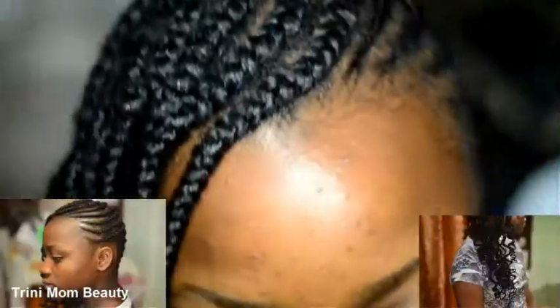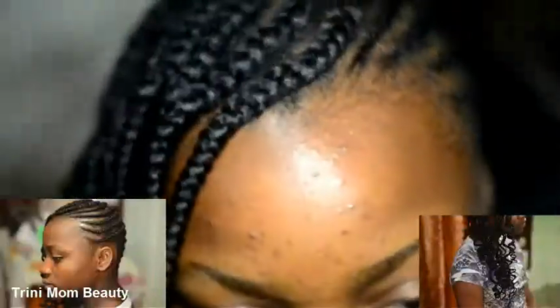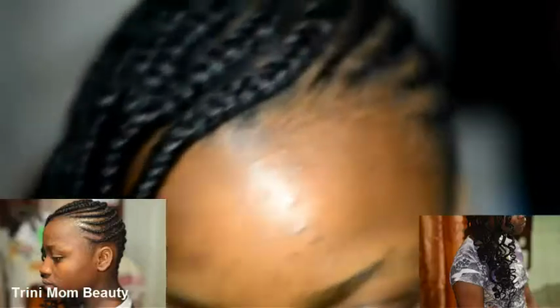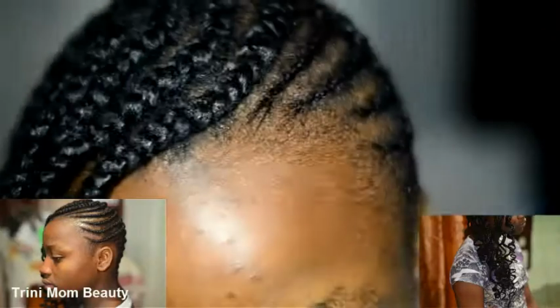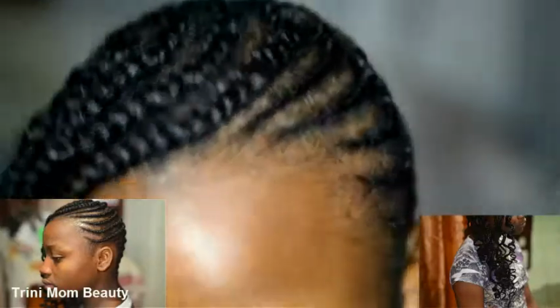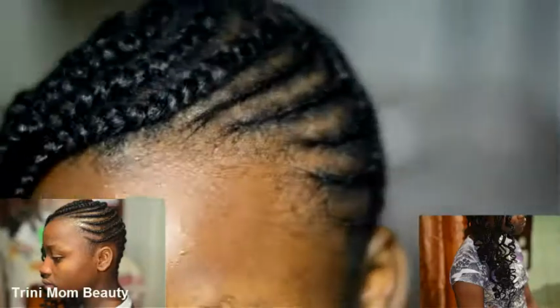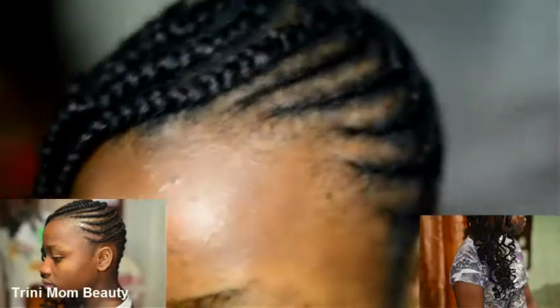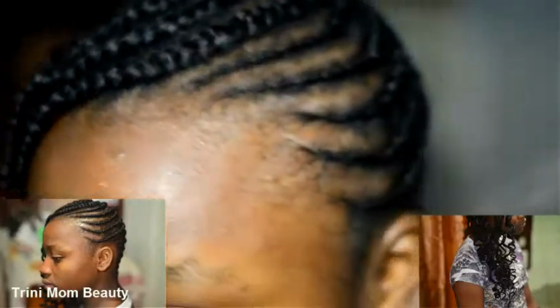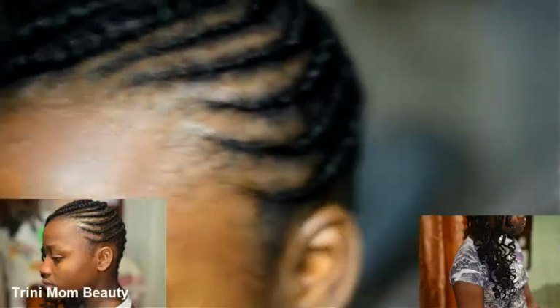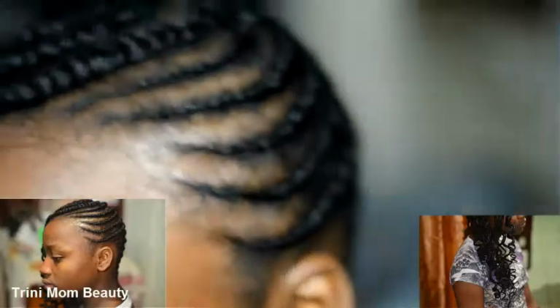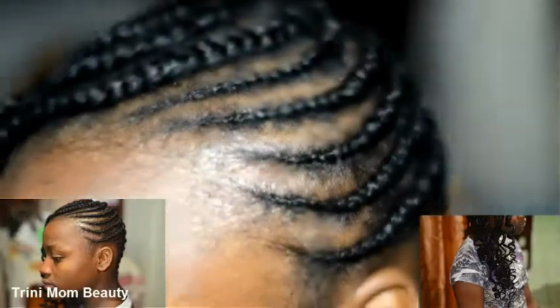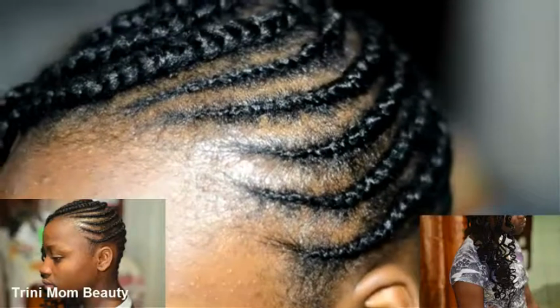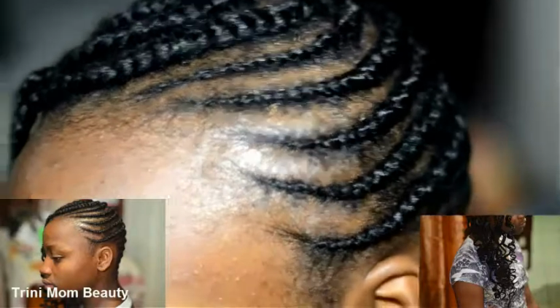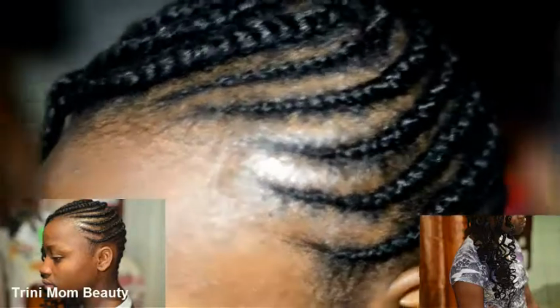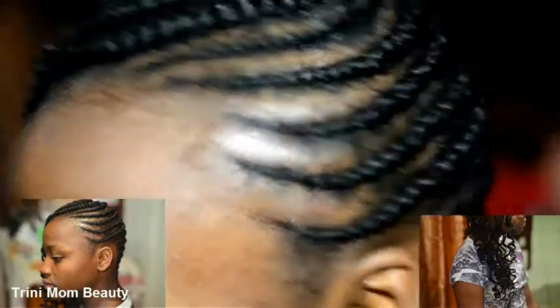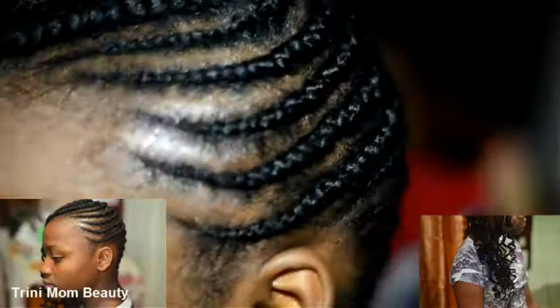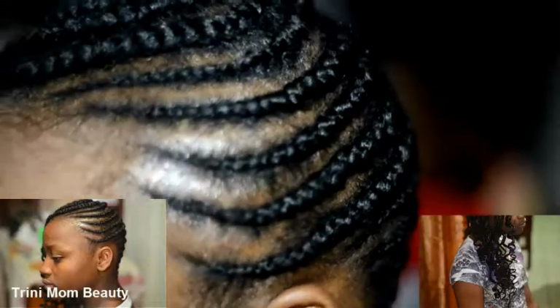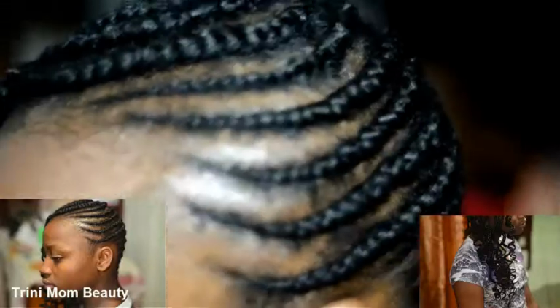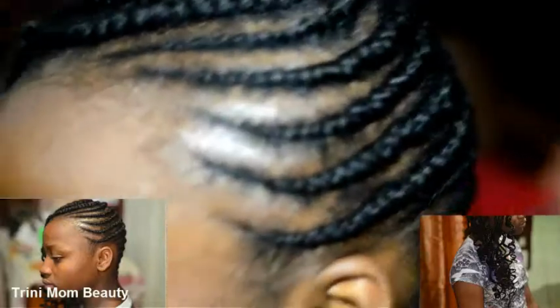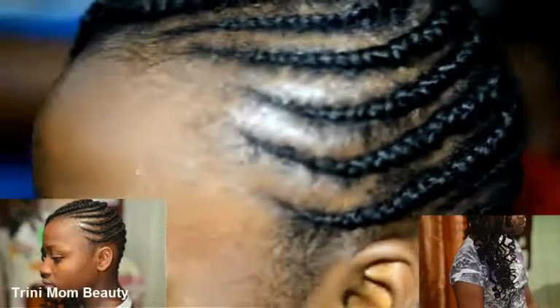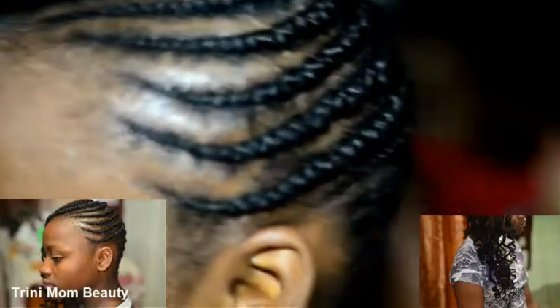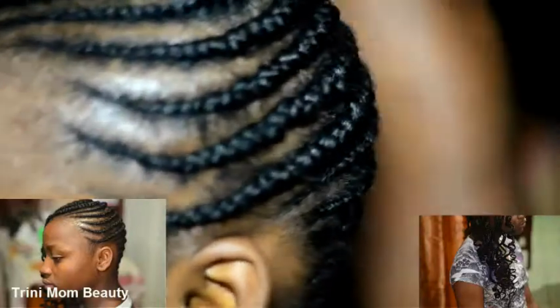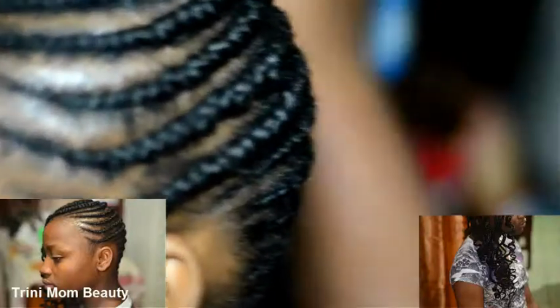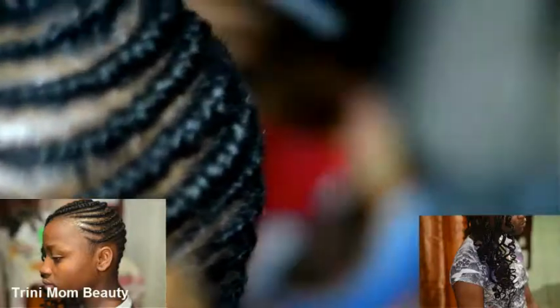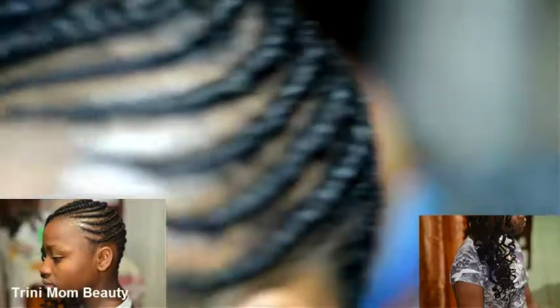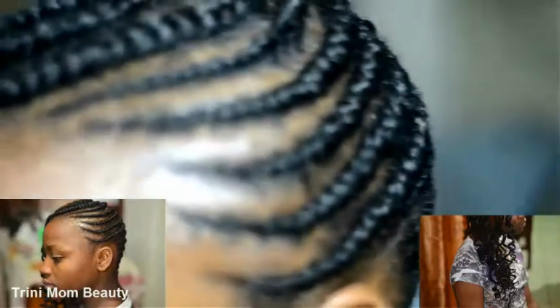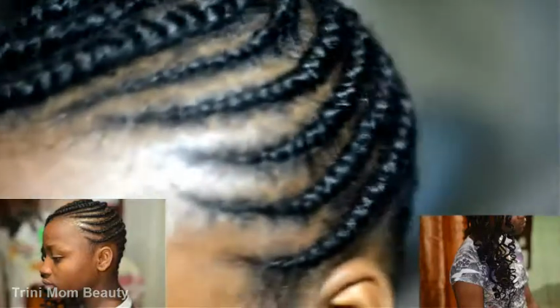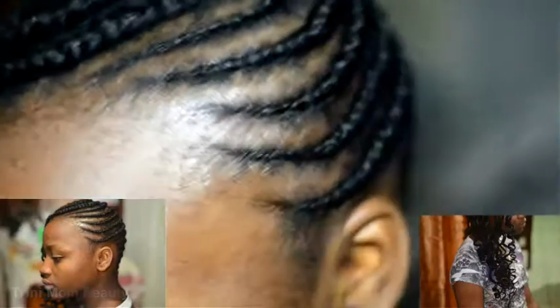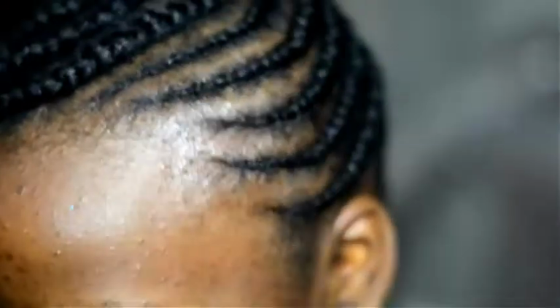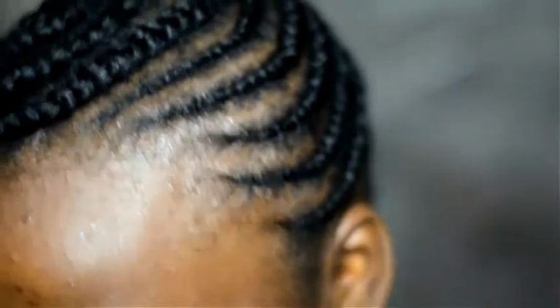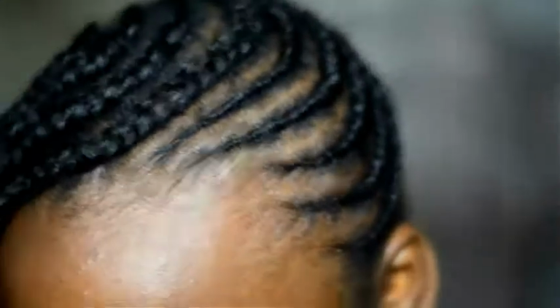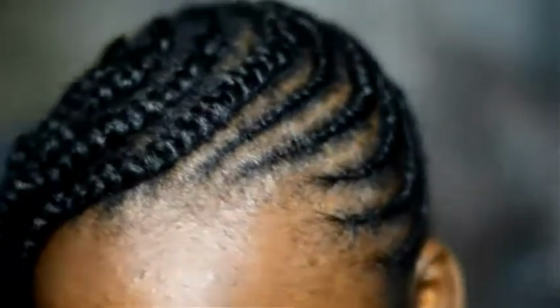Hit that thumbs up button, hit that subscribe button, and leave a comment on what type of hairstyles you guys are rocking for the summer season. Tony Mom's Beauty is out — bye!